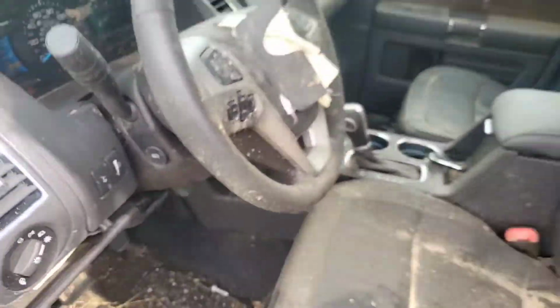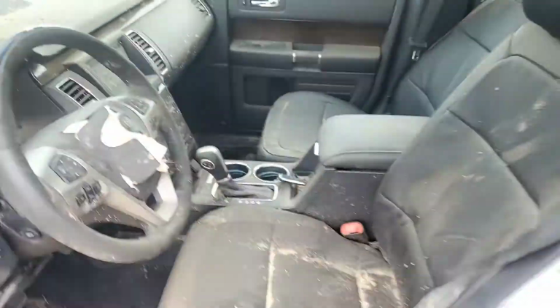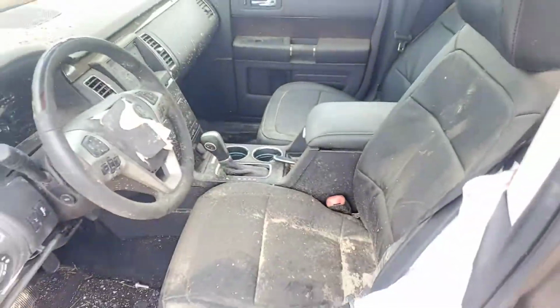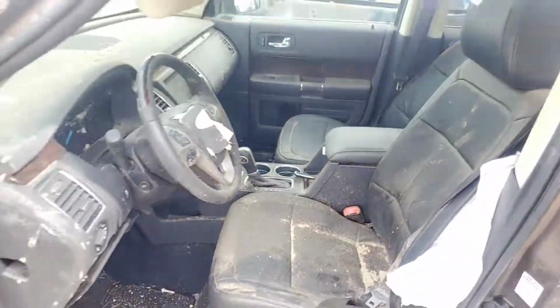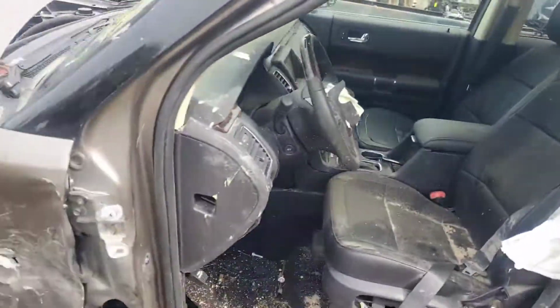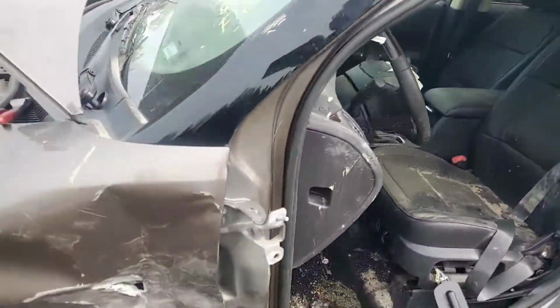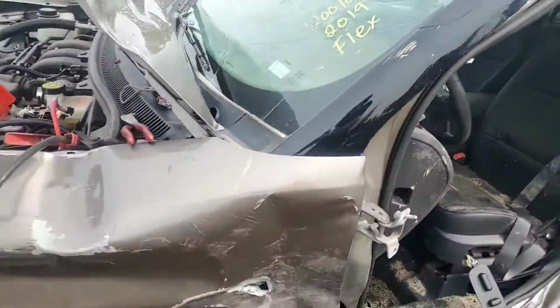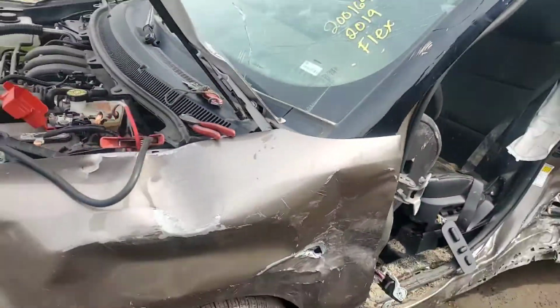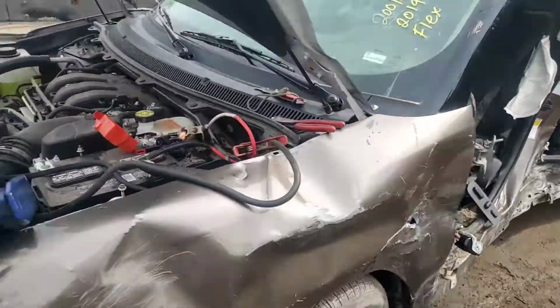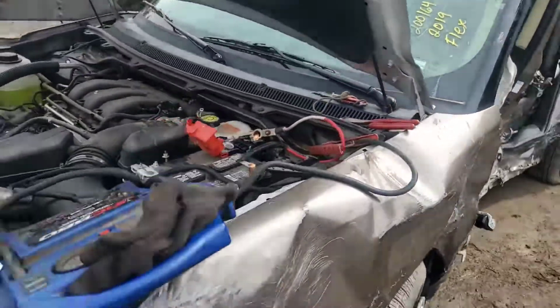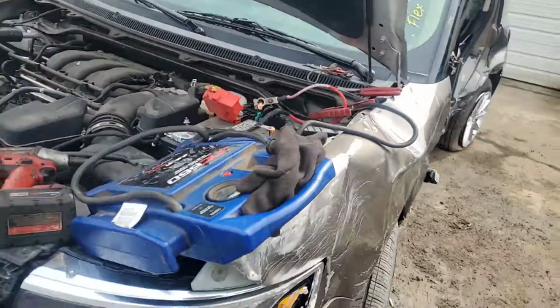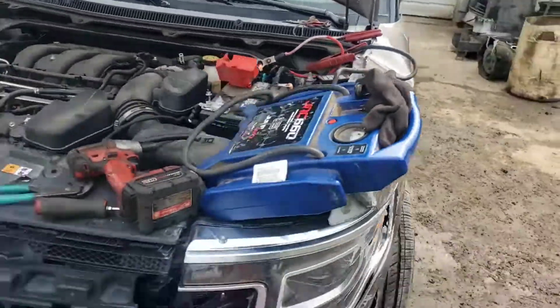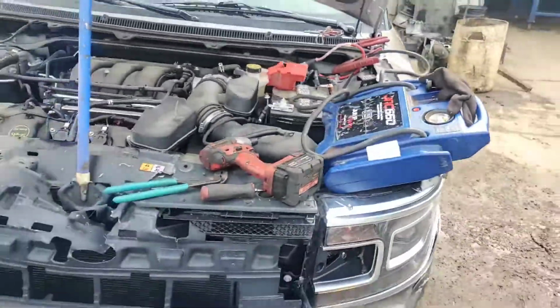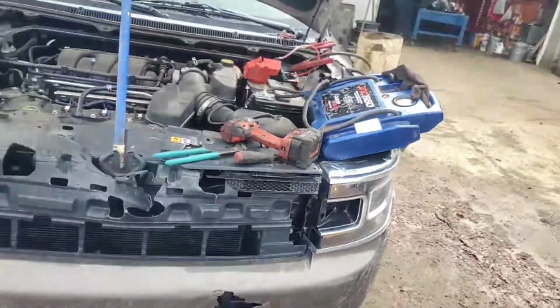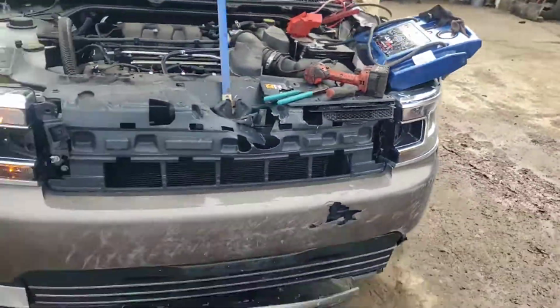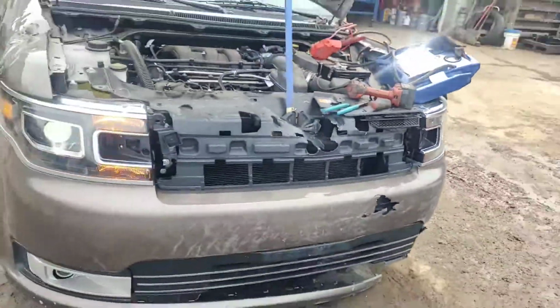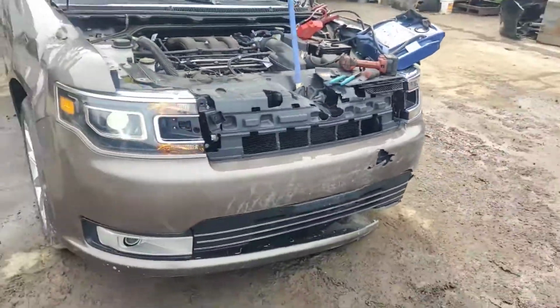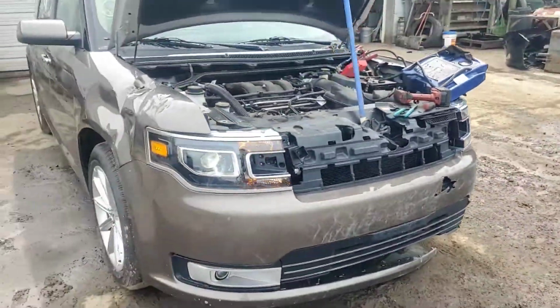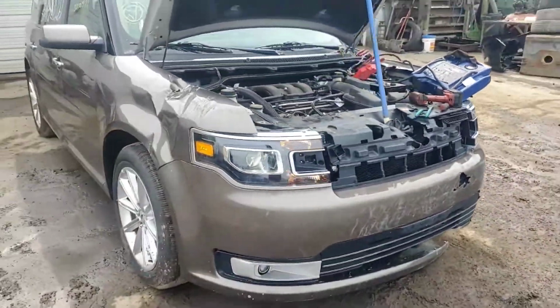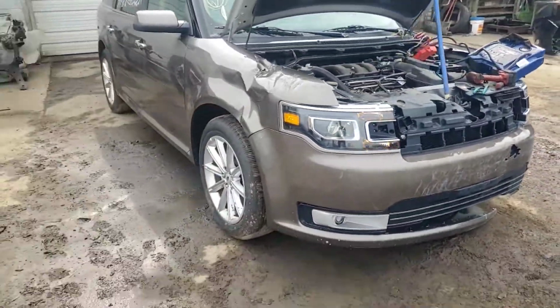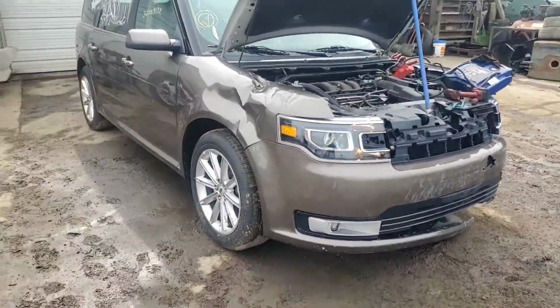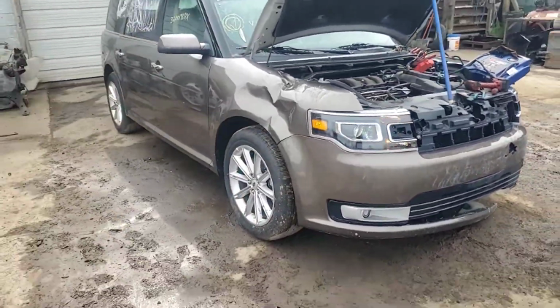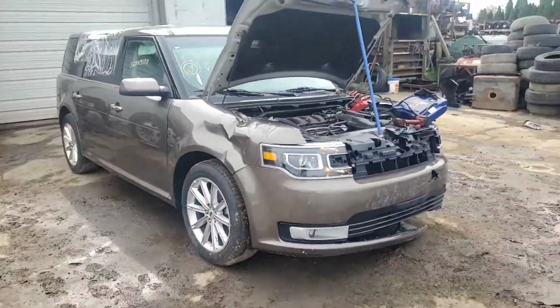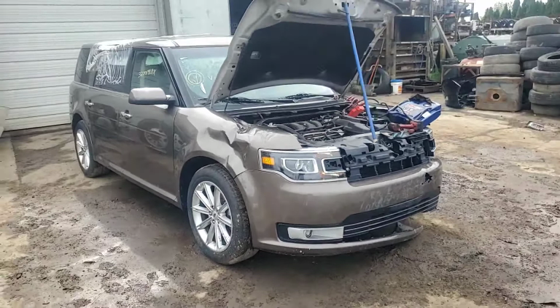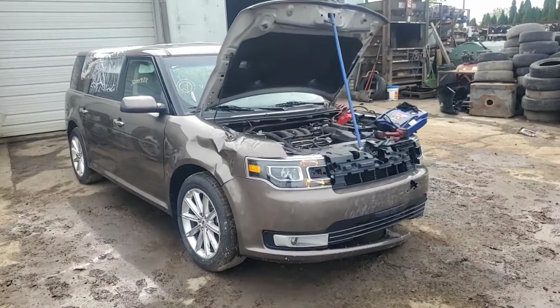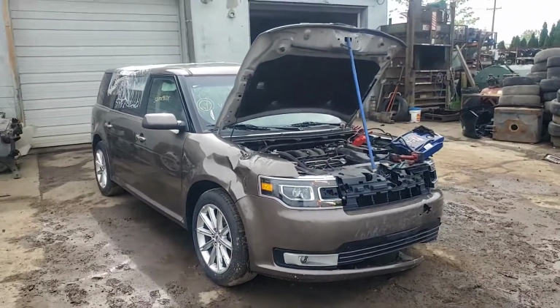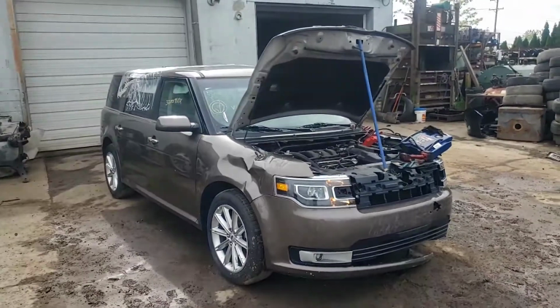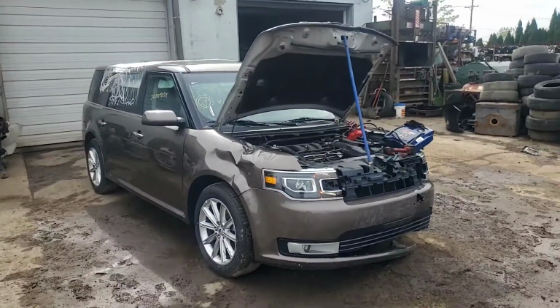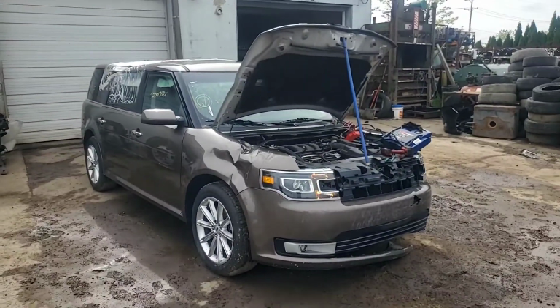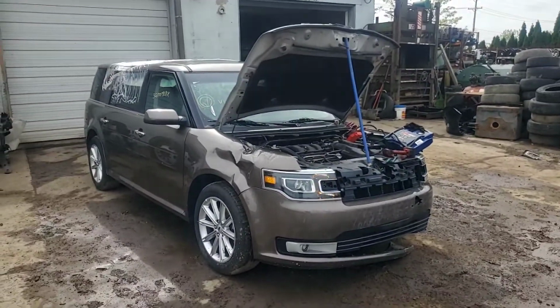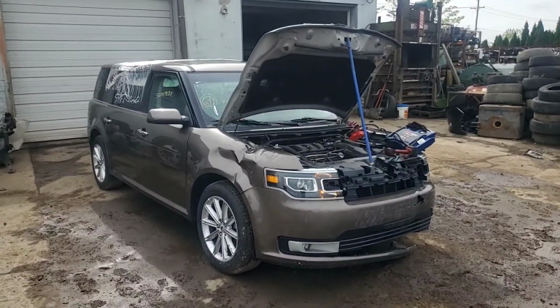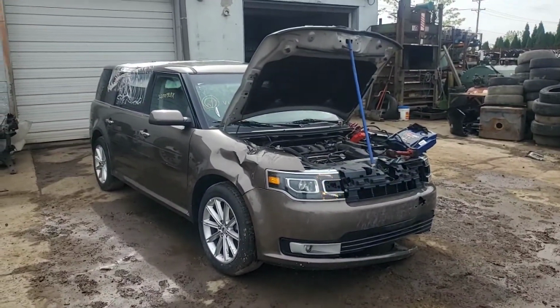Tested good, complete. 2019 Ford Flex, good motor, good trans, 3,400 miles. Glenn's Car and Truck coming down today. Thank you.